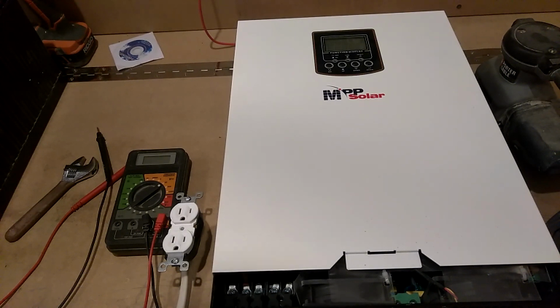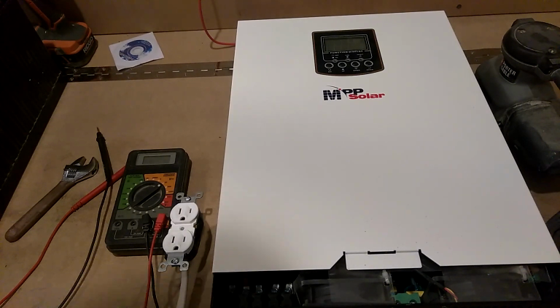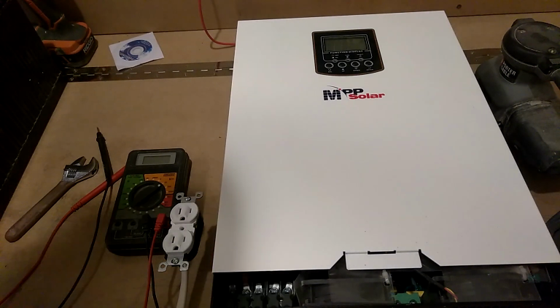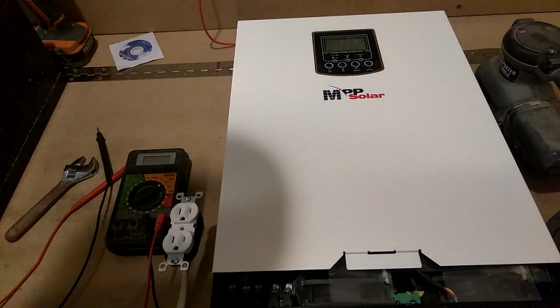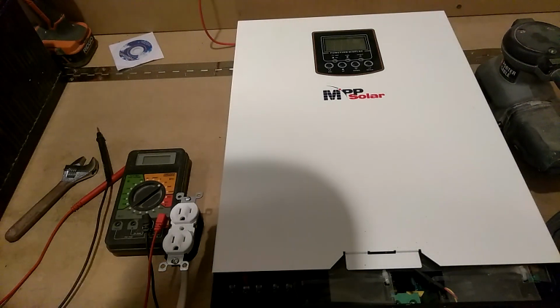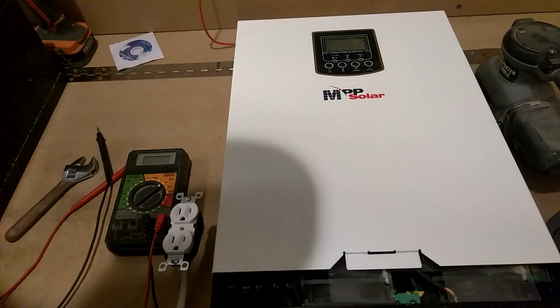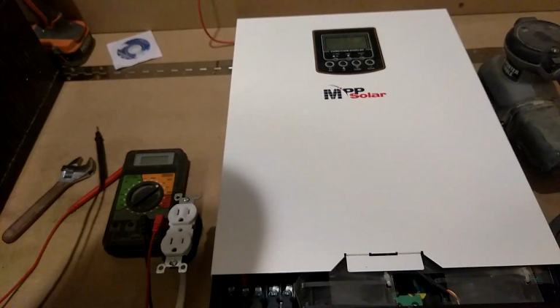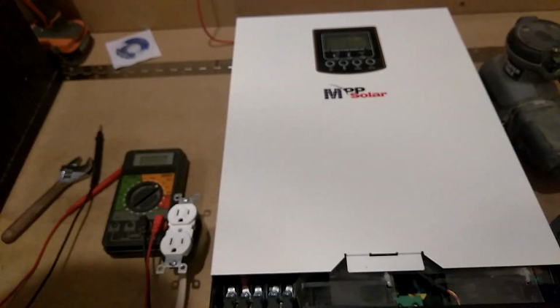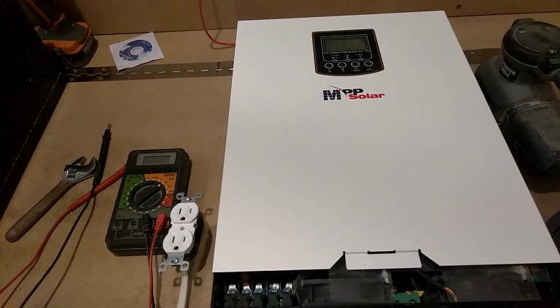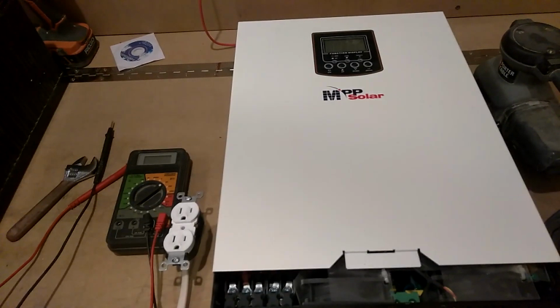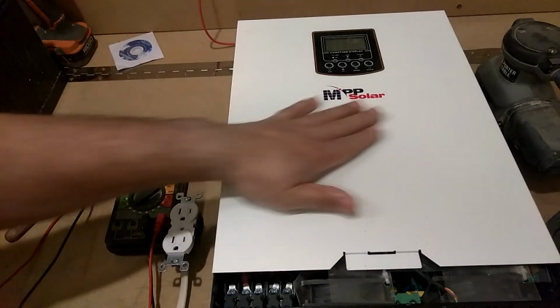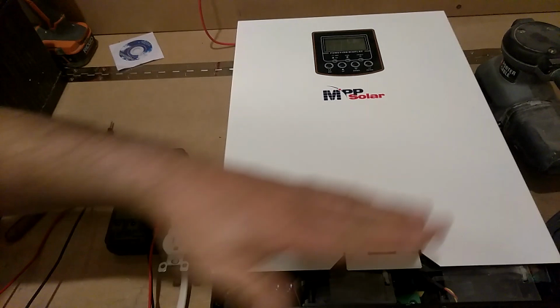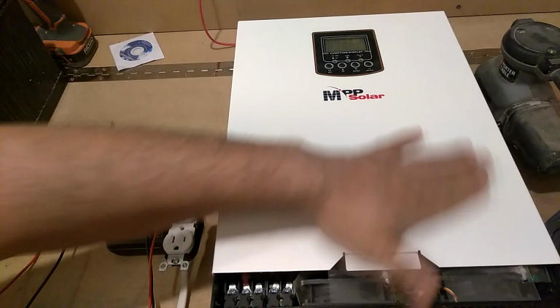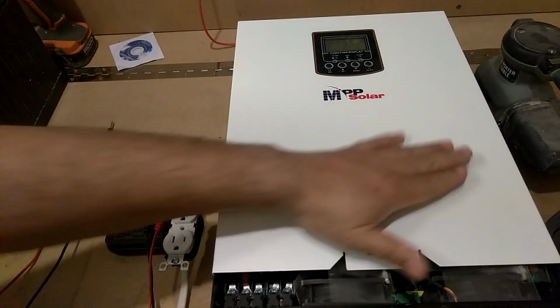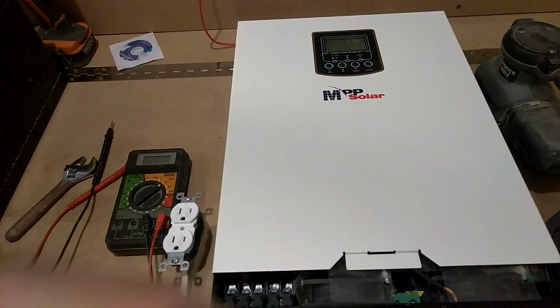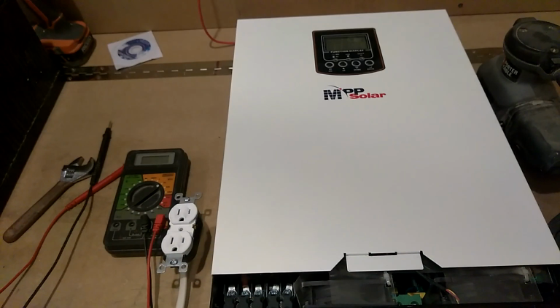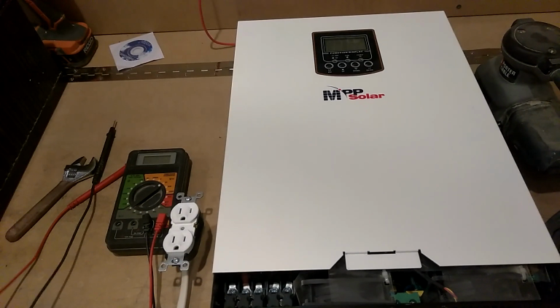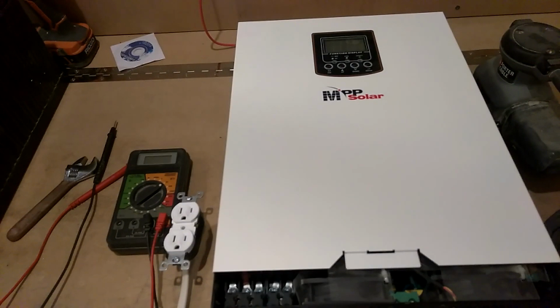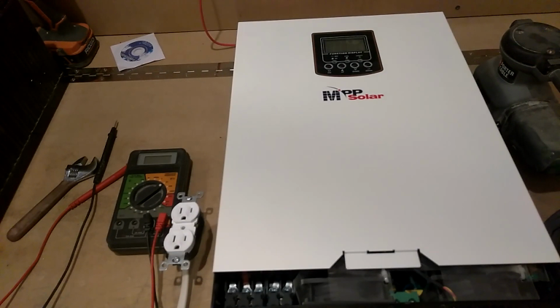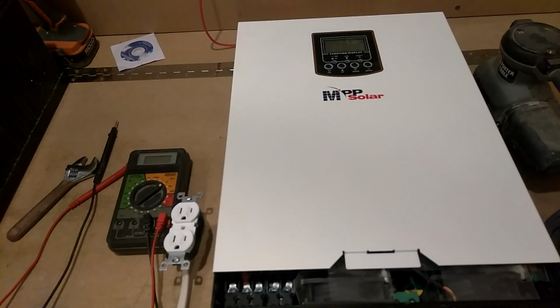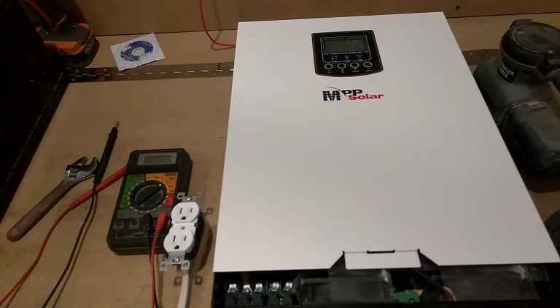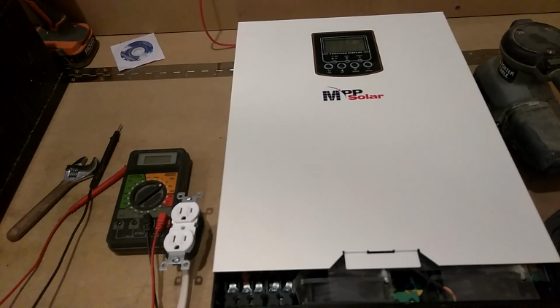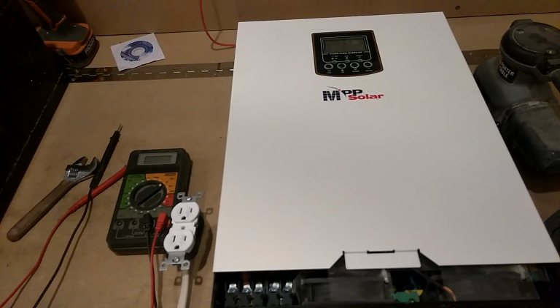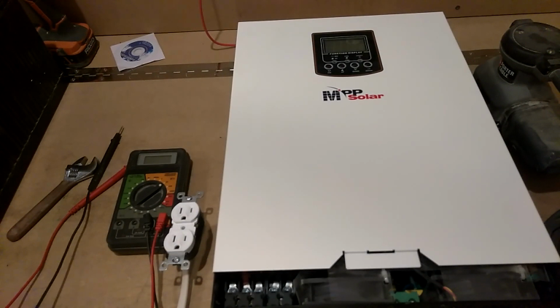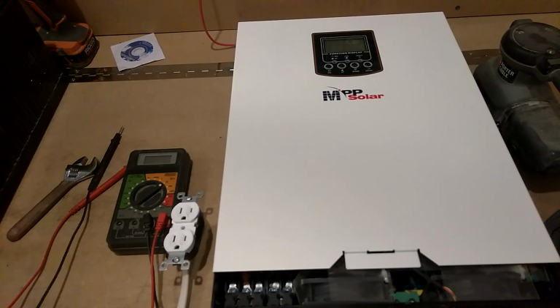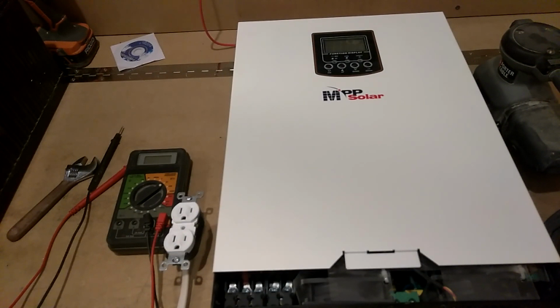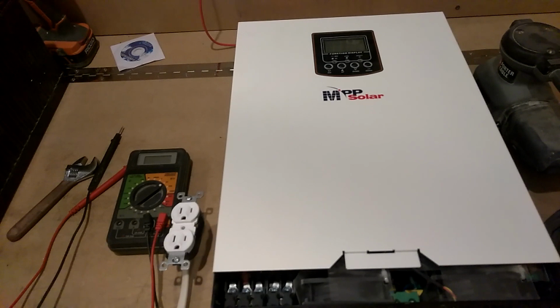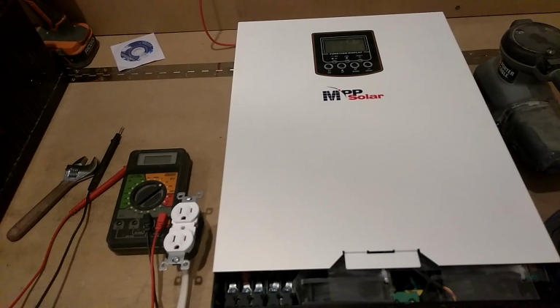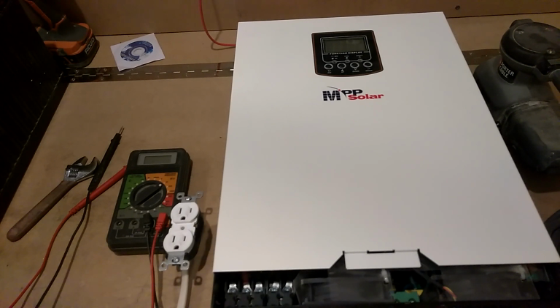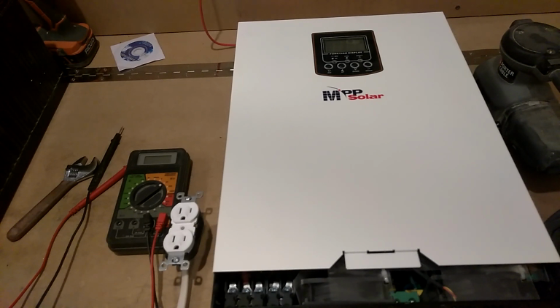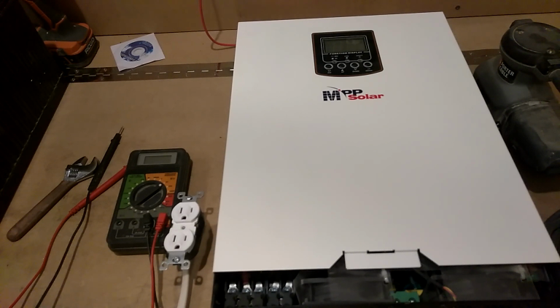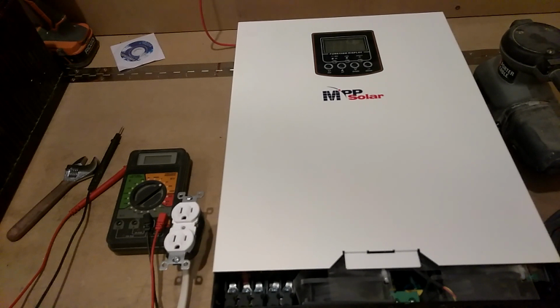Okay guys, this is the moment of truth. We're going to see if this little baby here works. So what I'm going to do — I got the wires in here already.